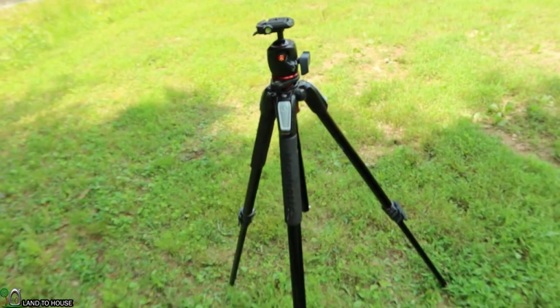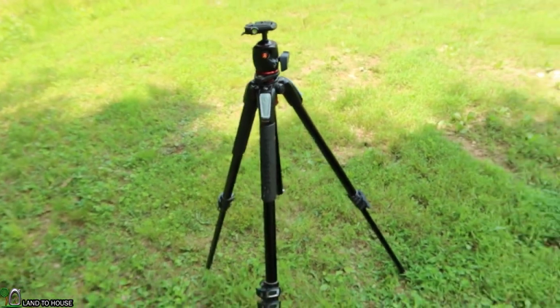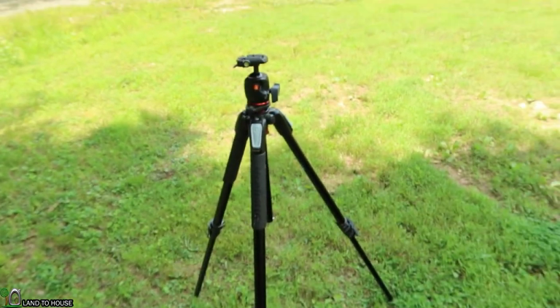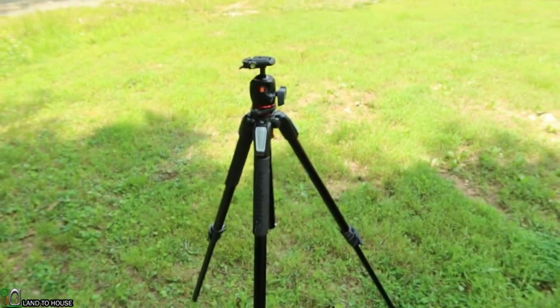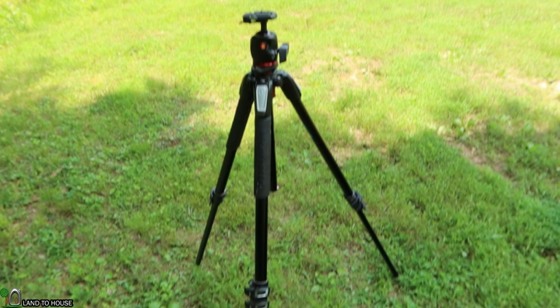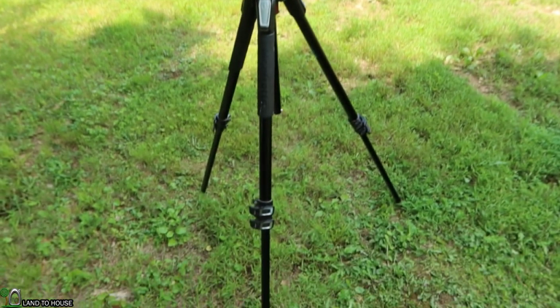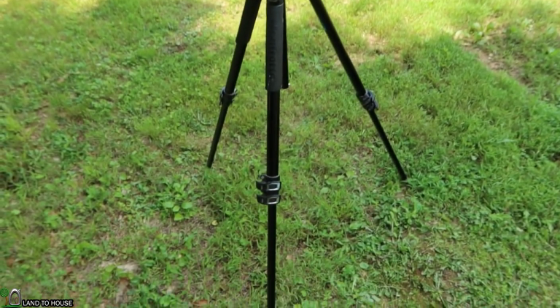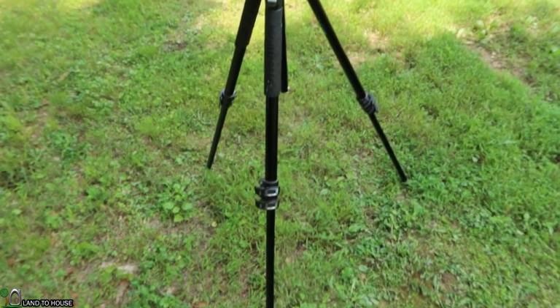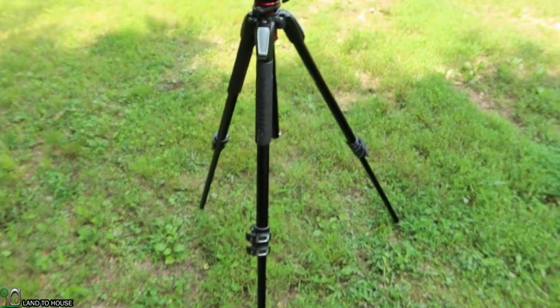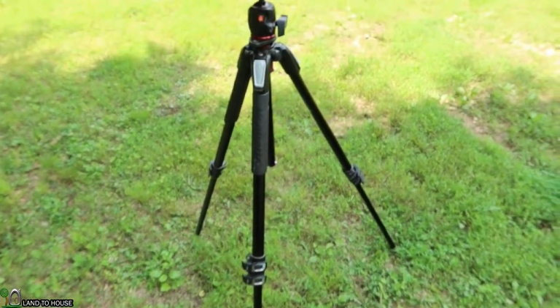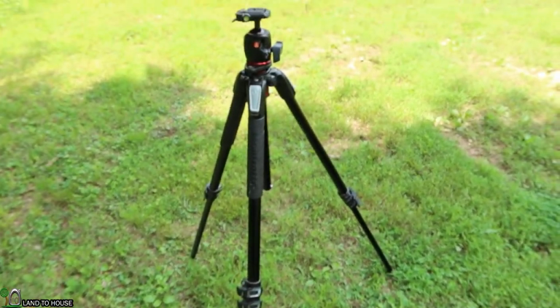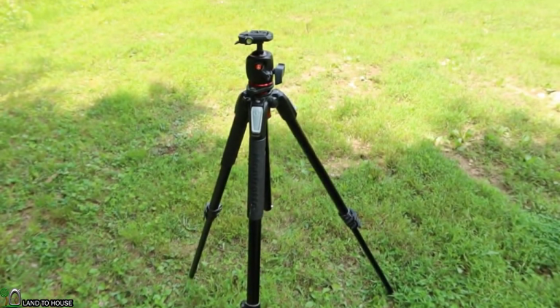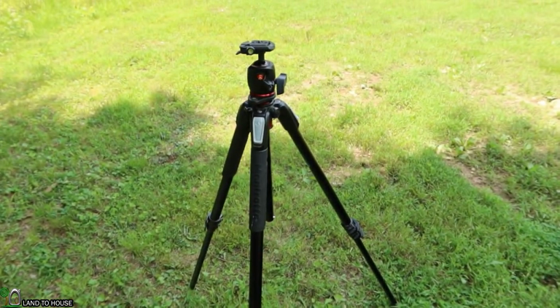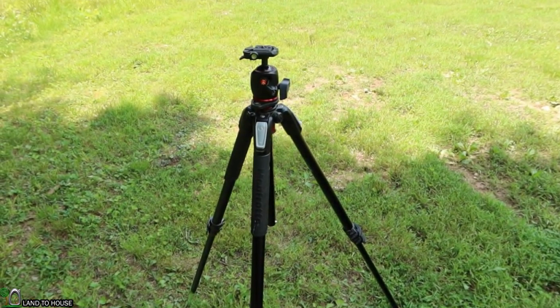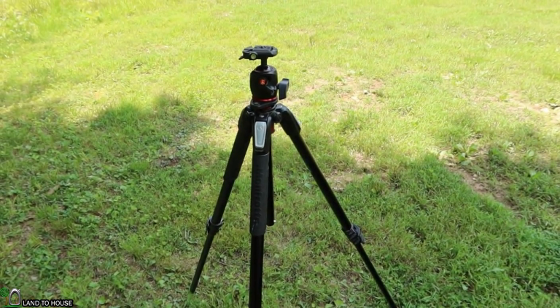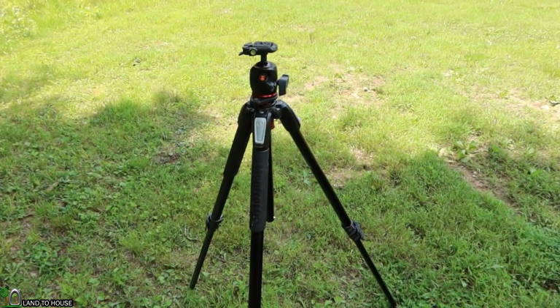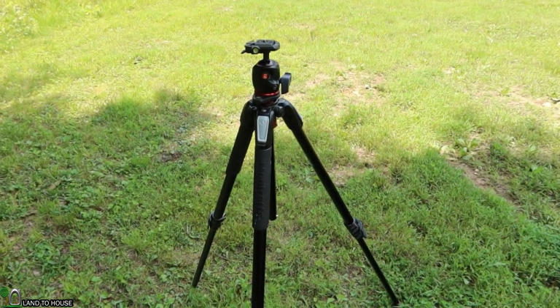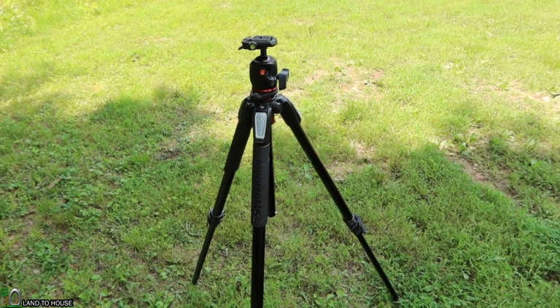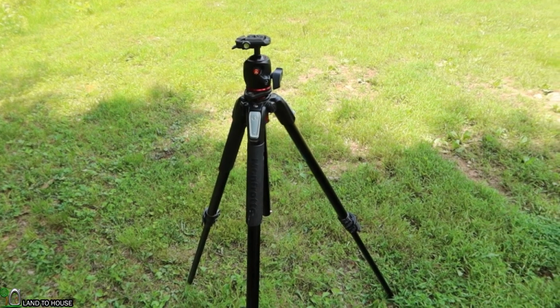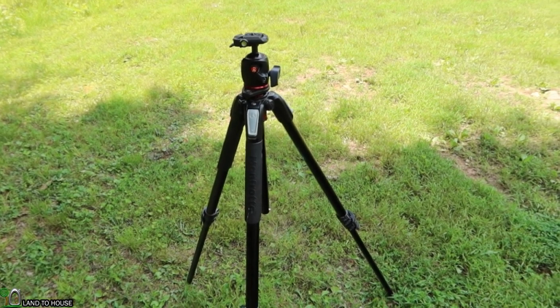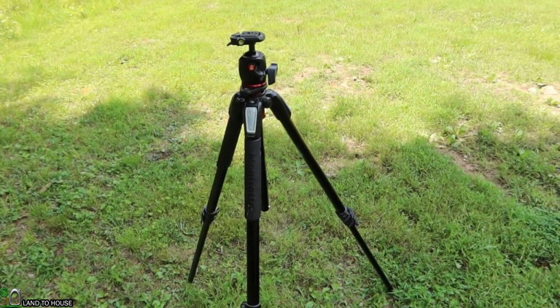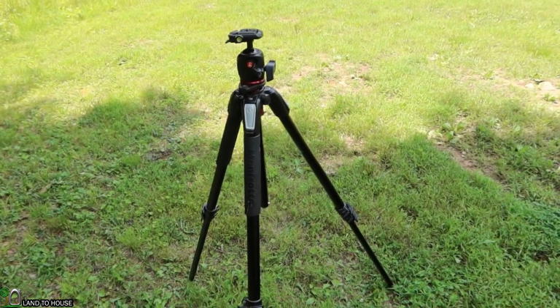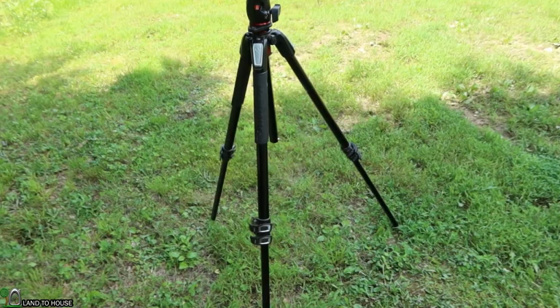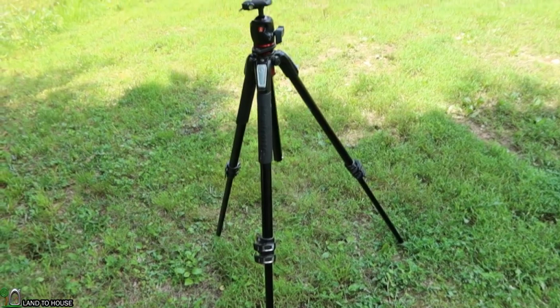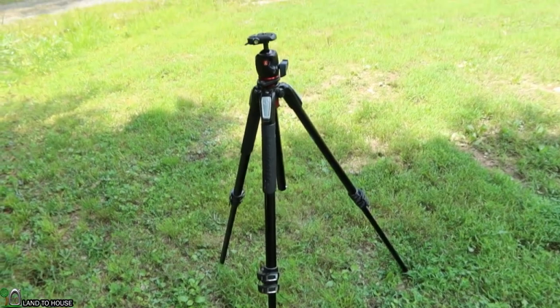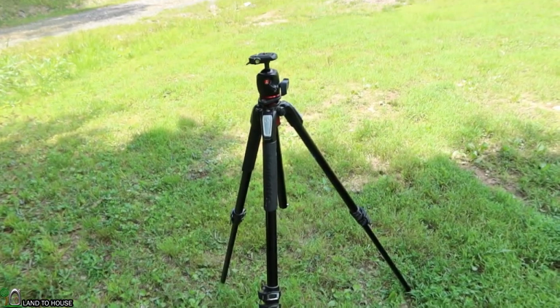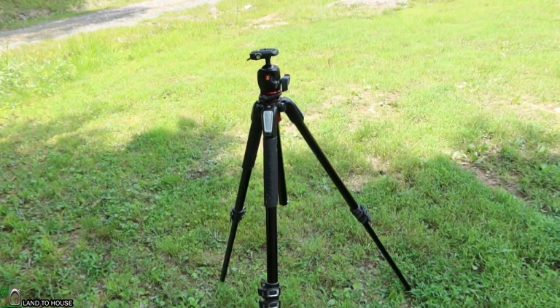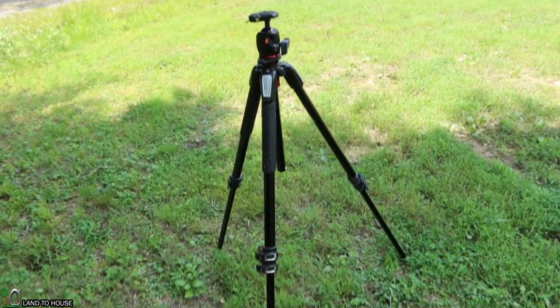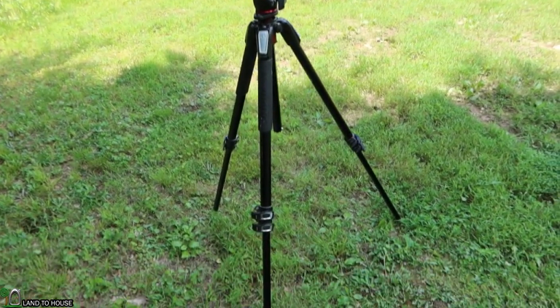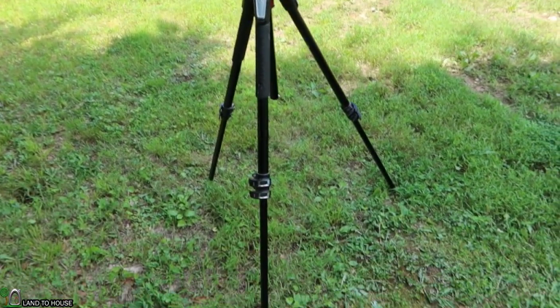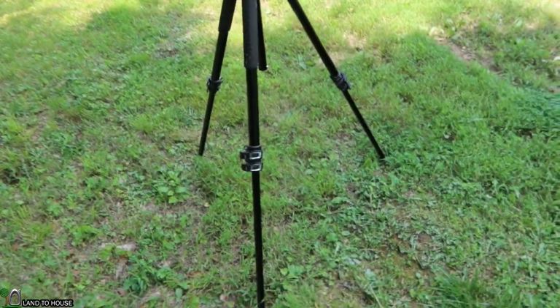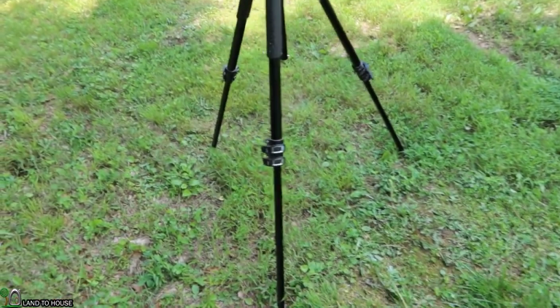That's just an overview of this tripod with ball head. Let's talk about the negatives that I've come across over the past six years. Let's start with the tripod first.